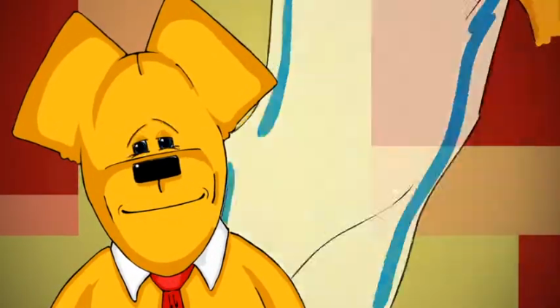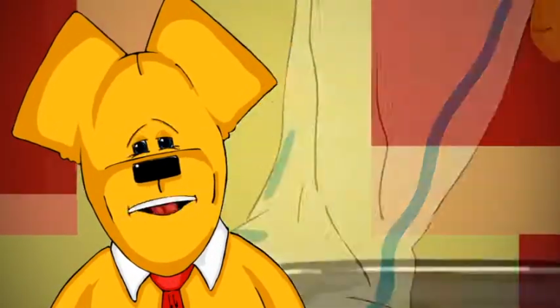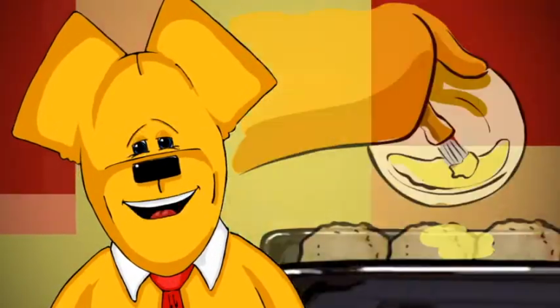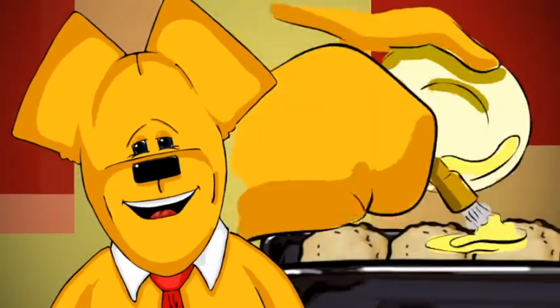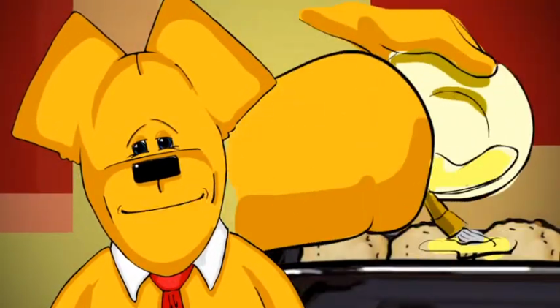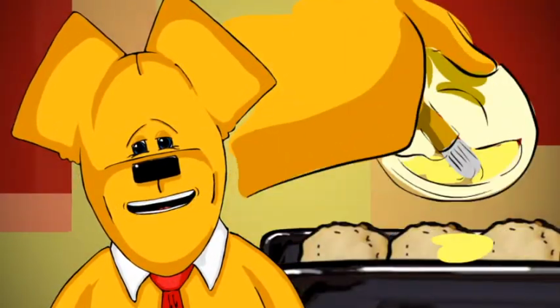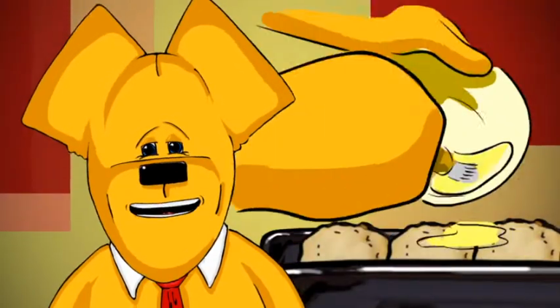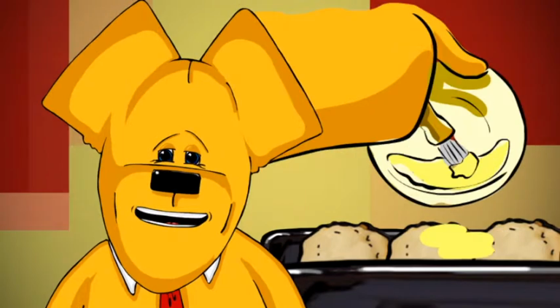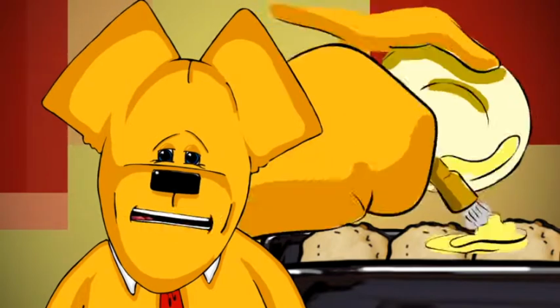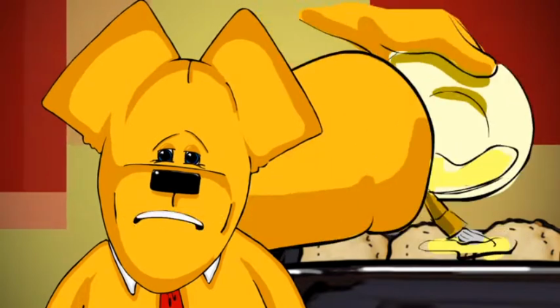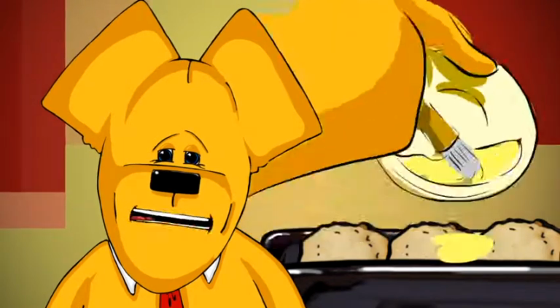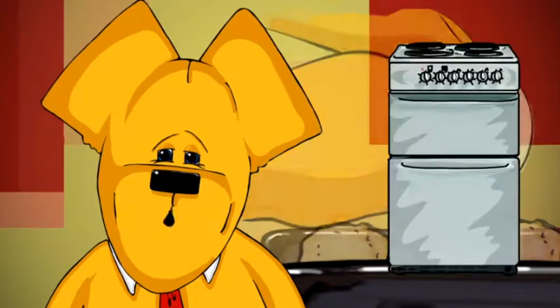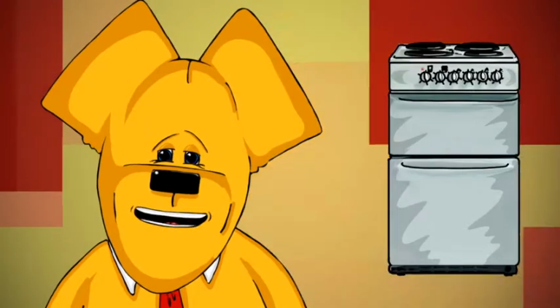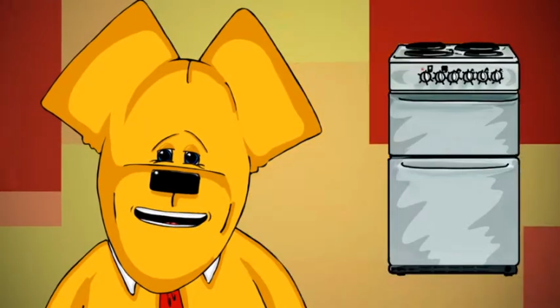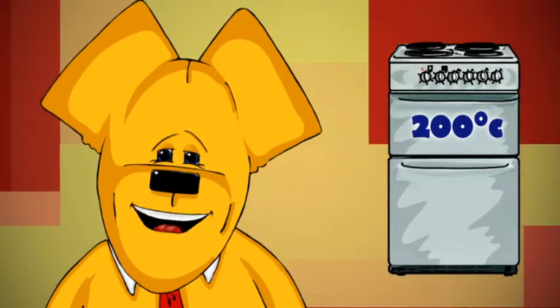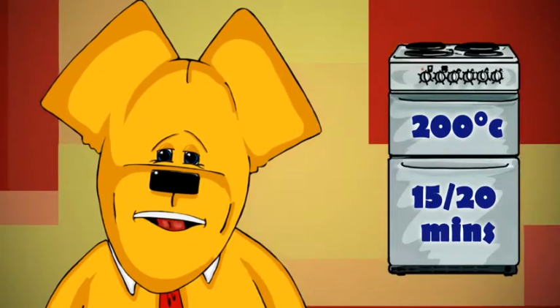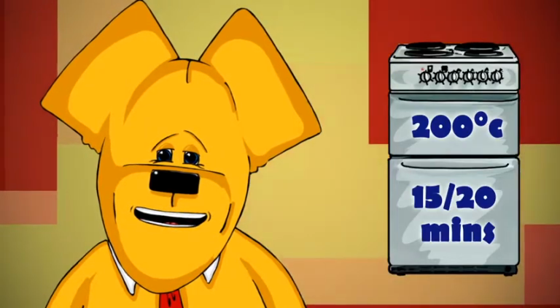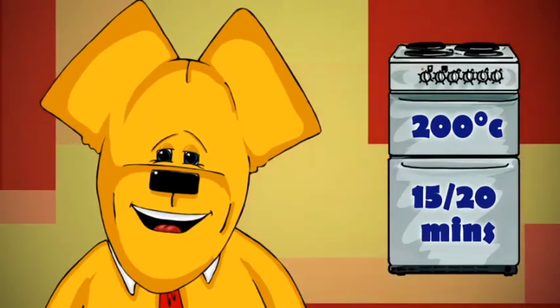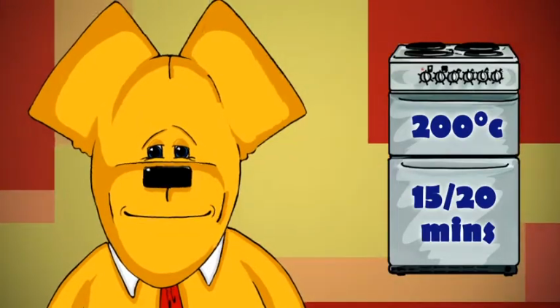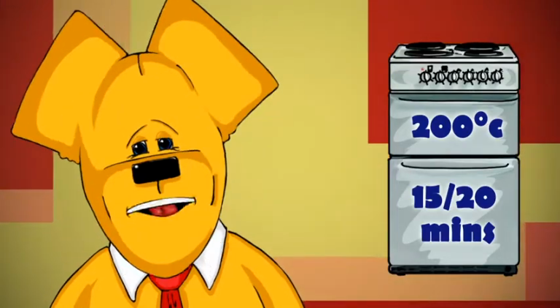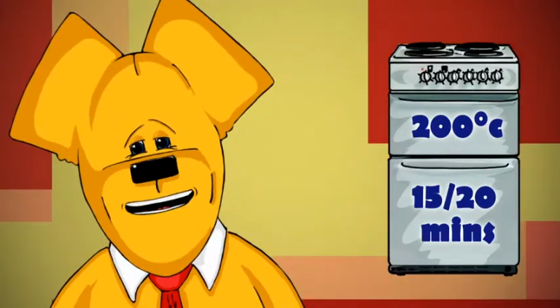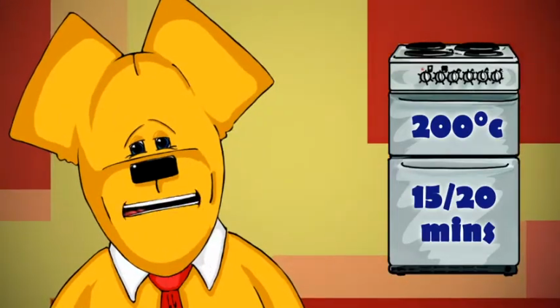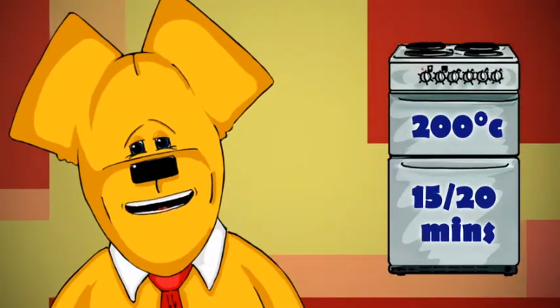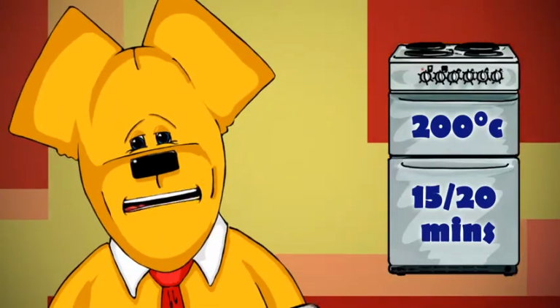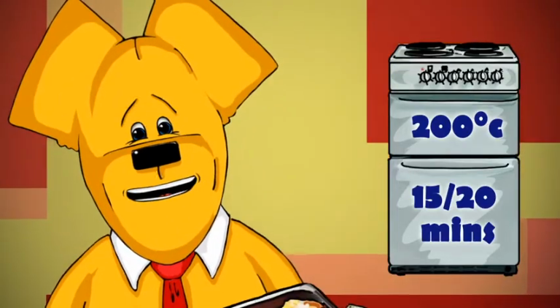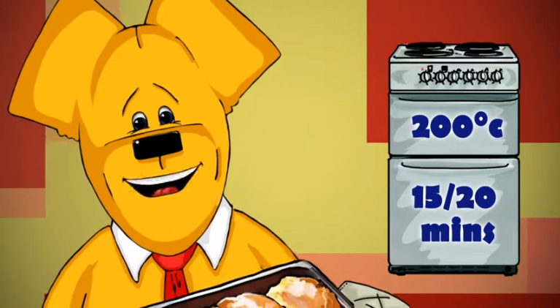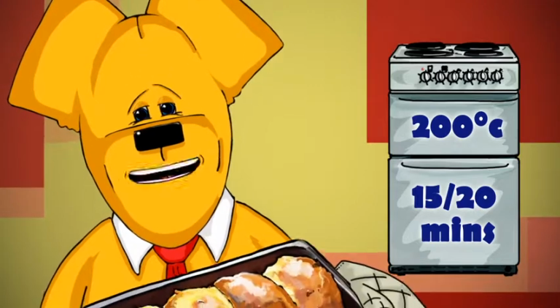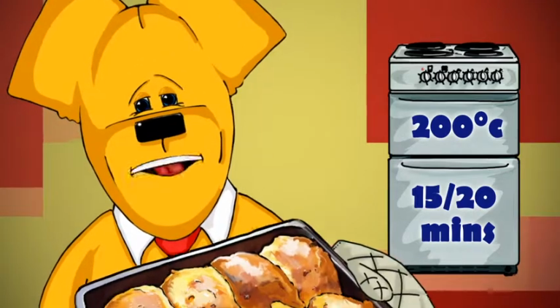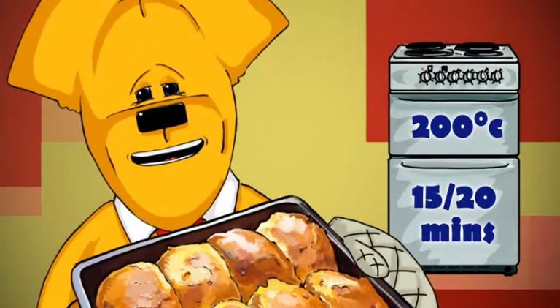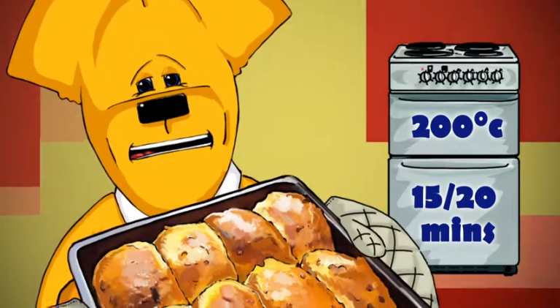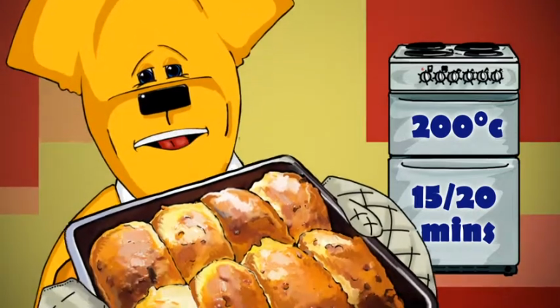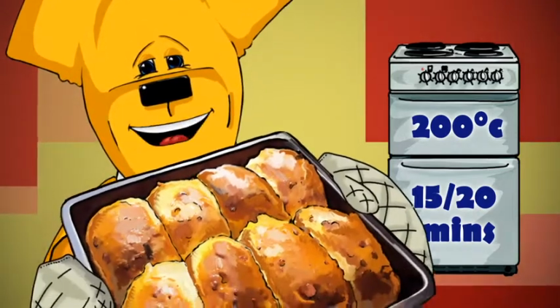Brush the pull-apart with beaten egg and bake for 15 to 20 minutes until risen and golden and smelling absolutely delicious.